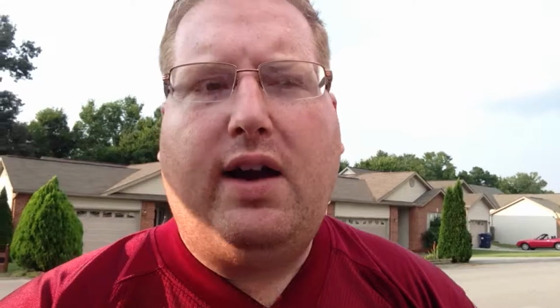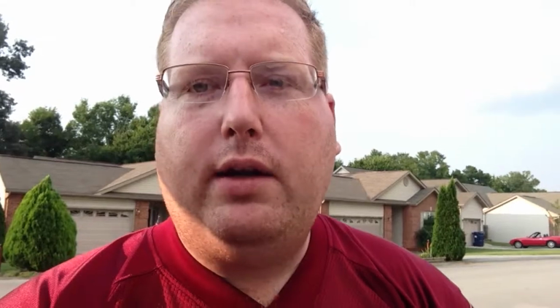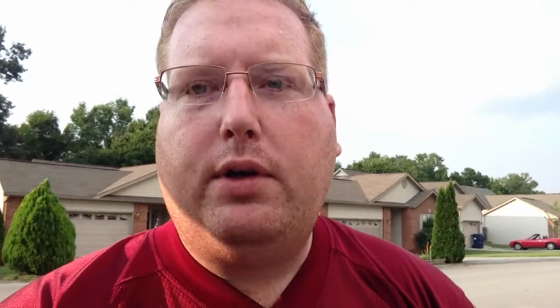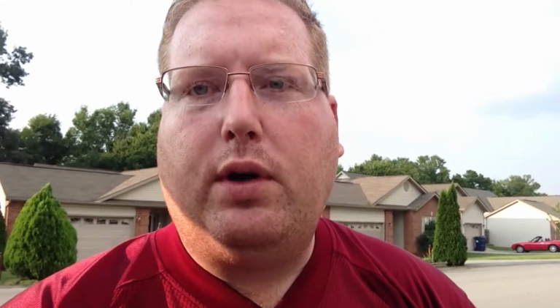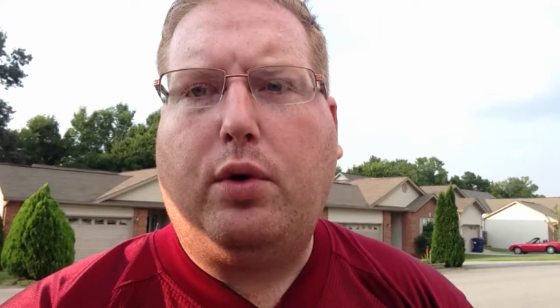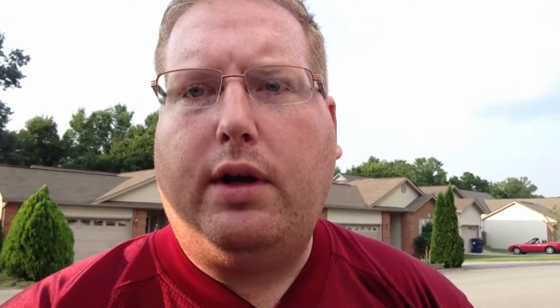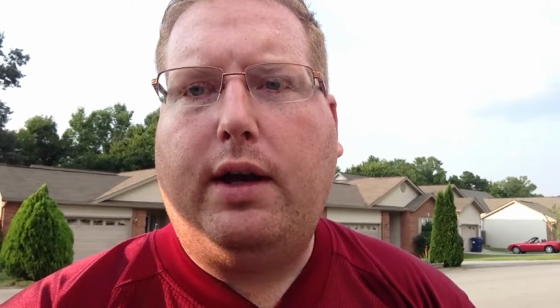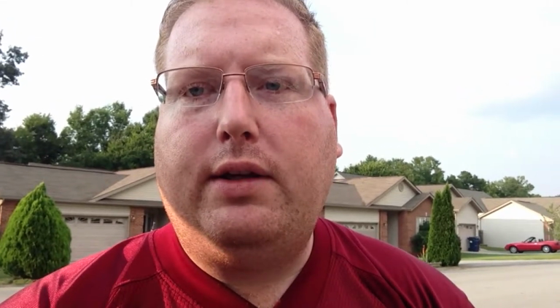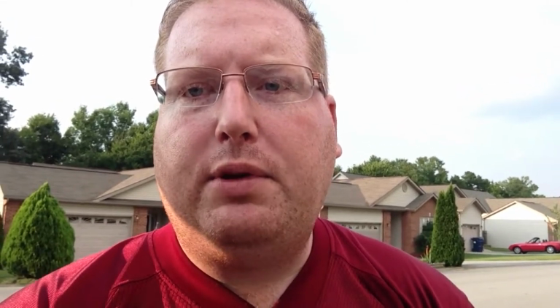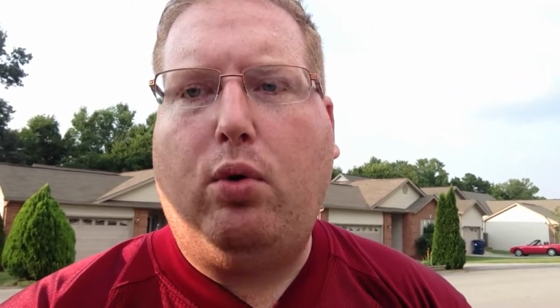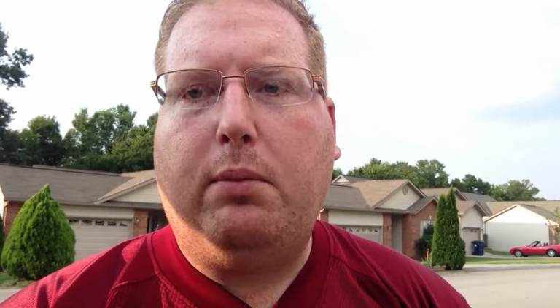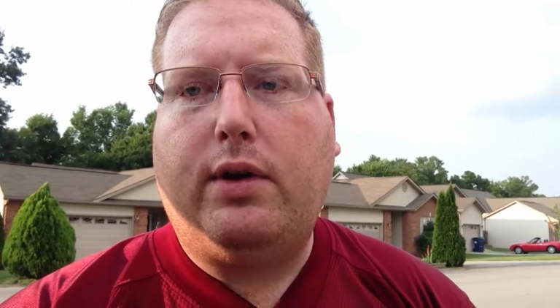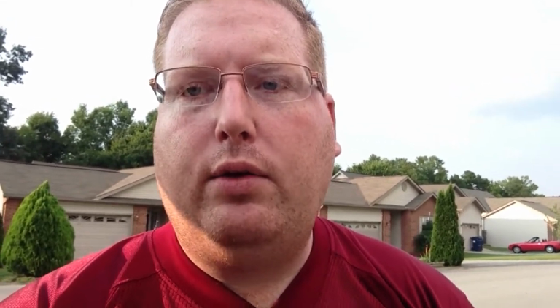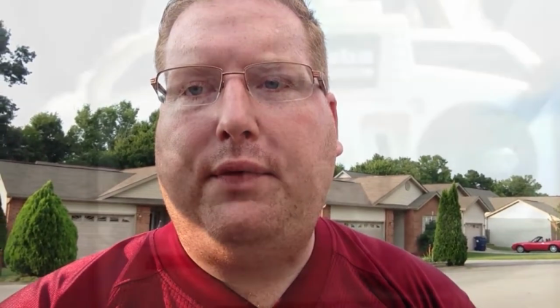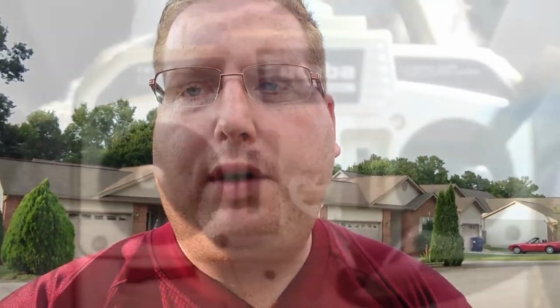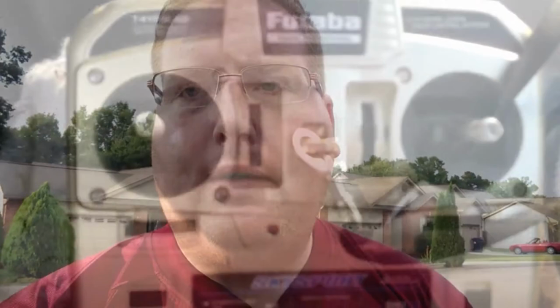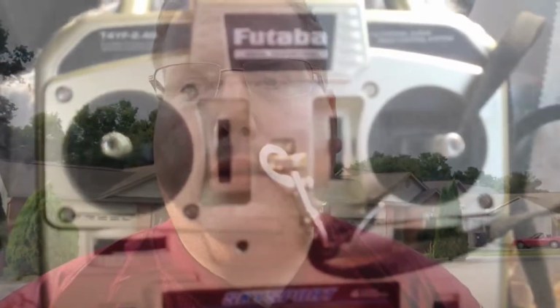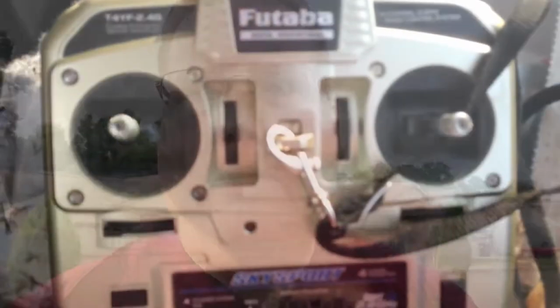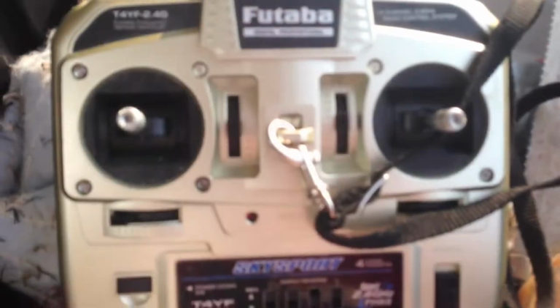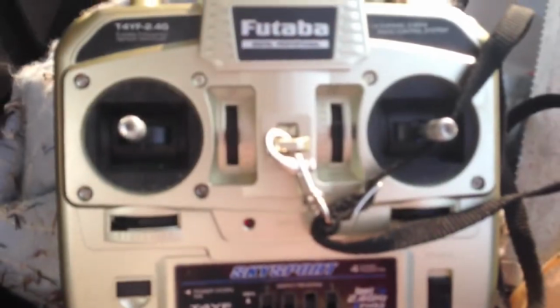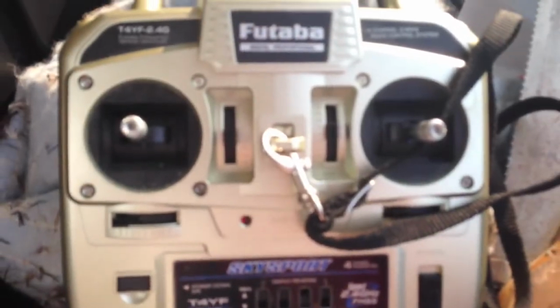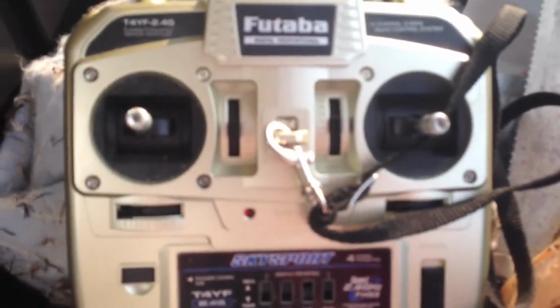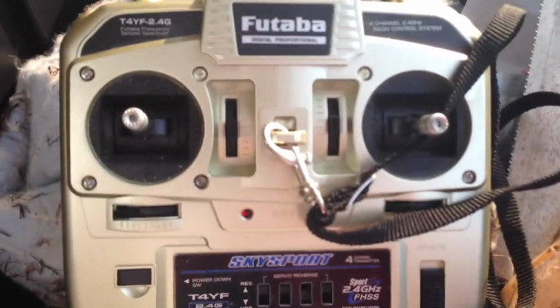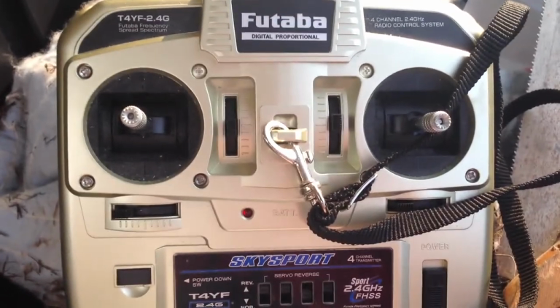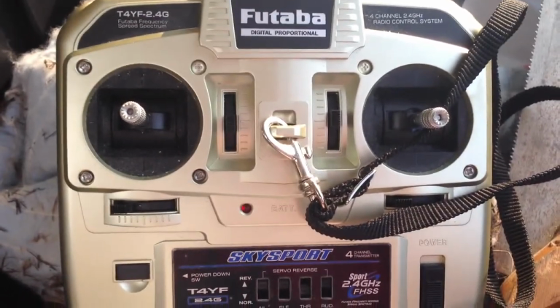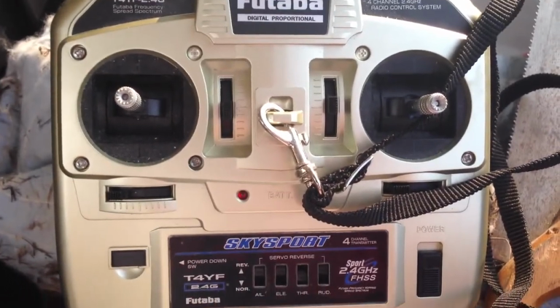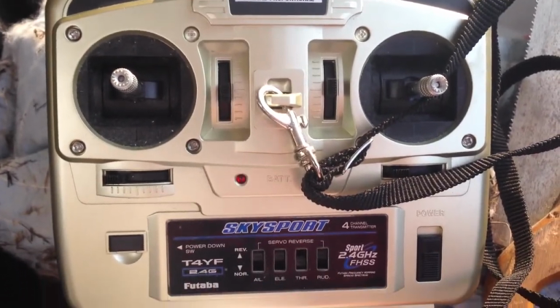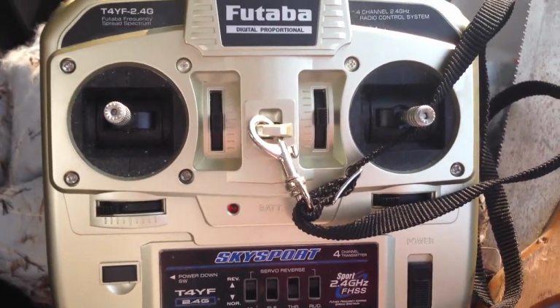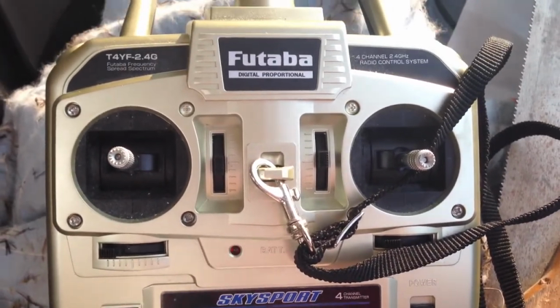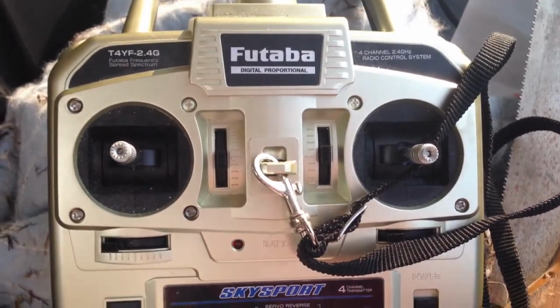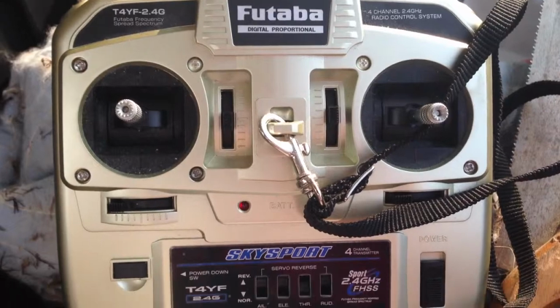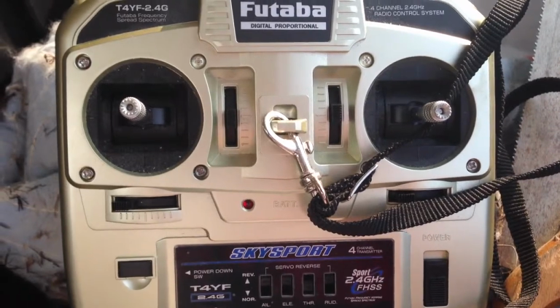Hi everybody, just wanted to do a quick tutorial here on how I'd set up this pole camera so I can do elevator photography. Welcome to Hobby Town USA here — that was the local store — and I picked up the Futaba Sky Sport.